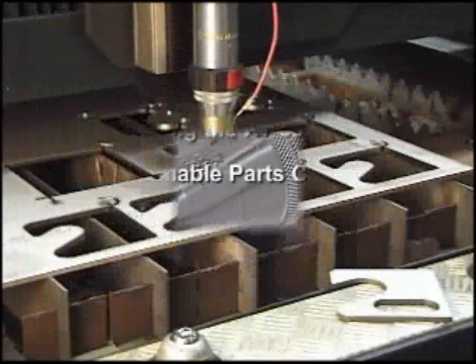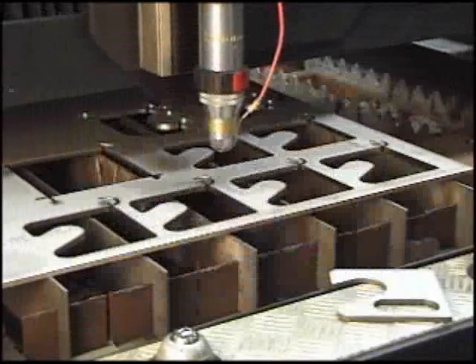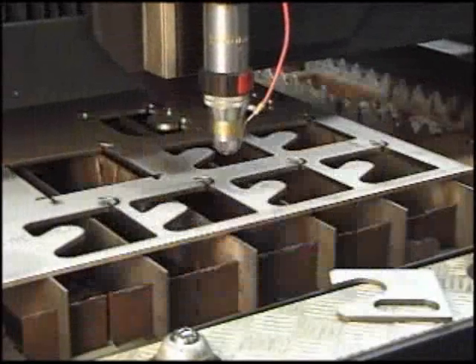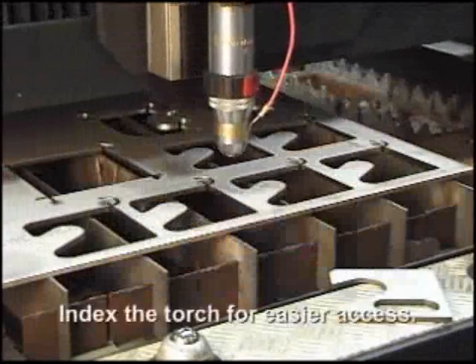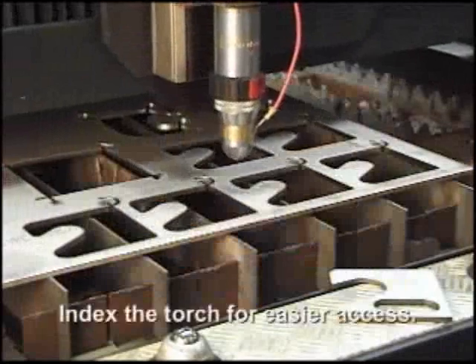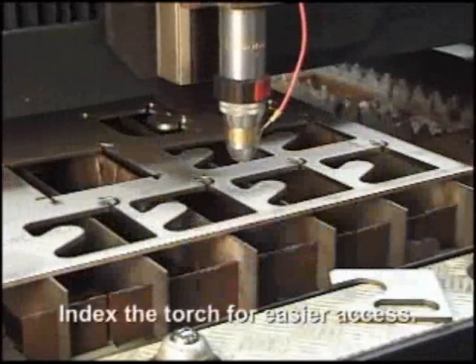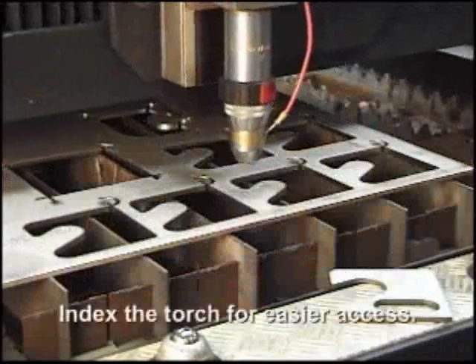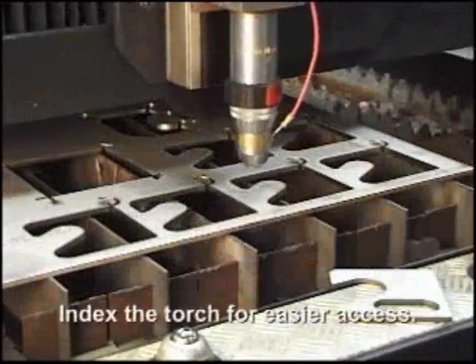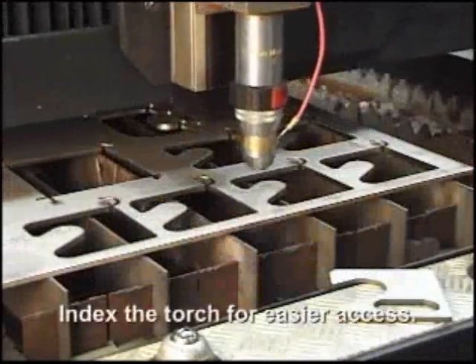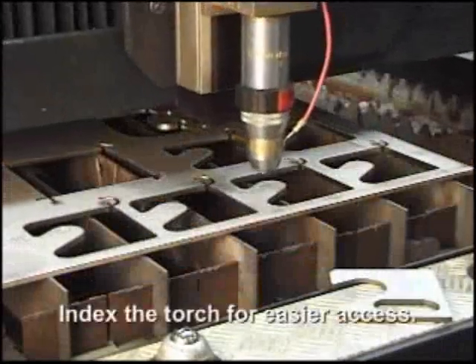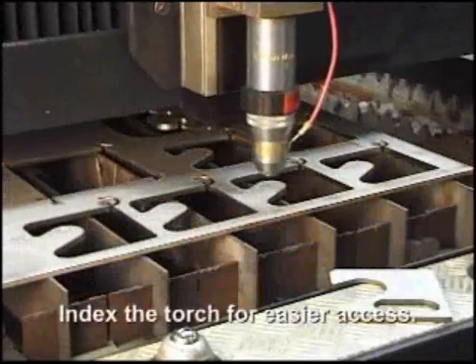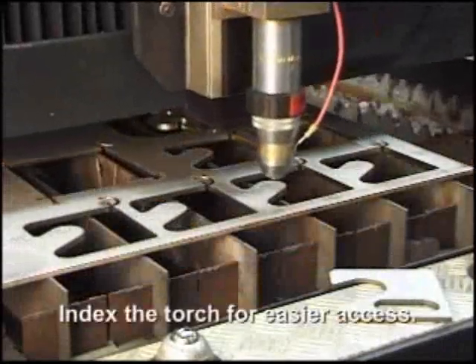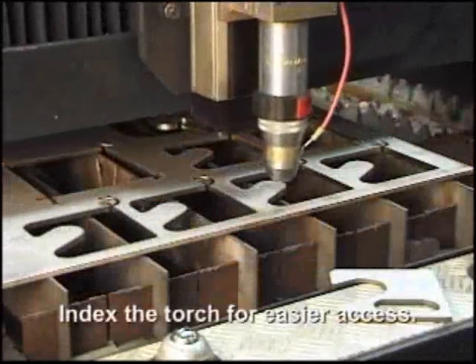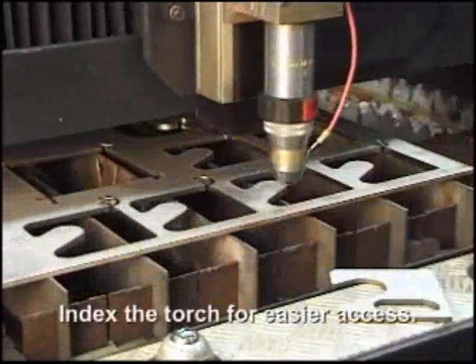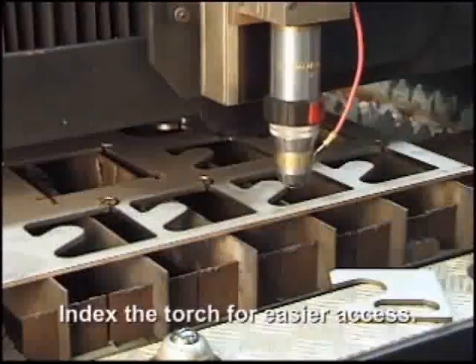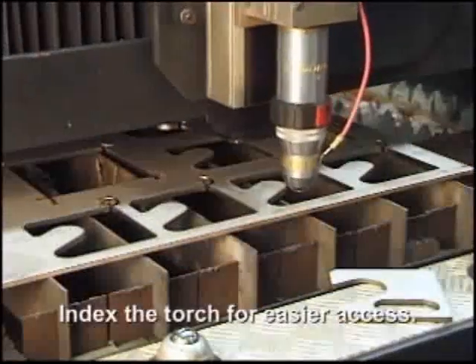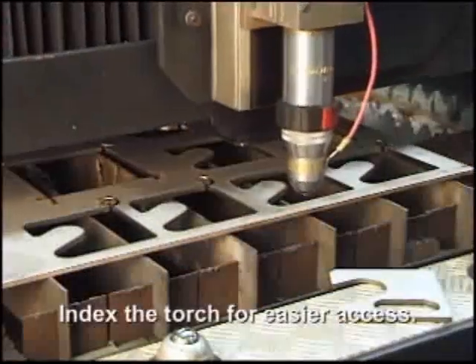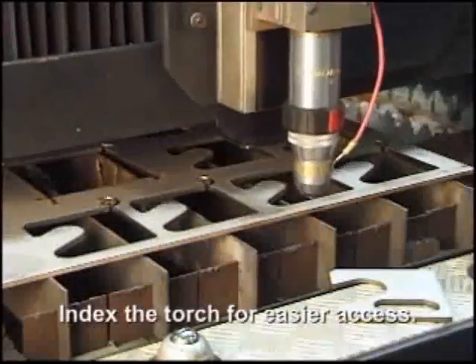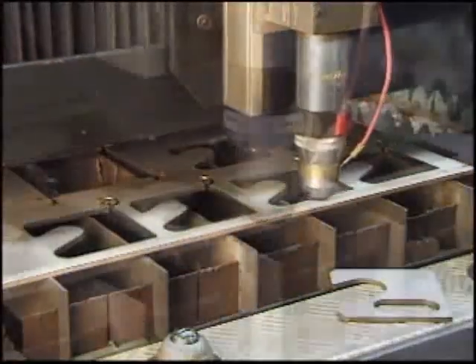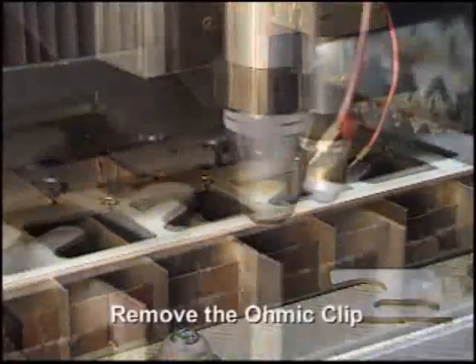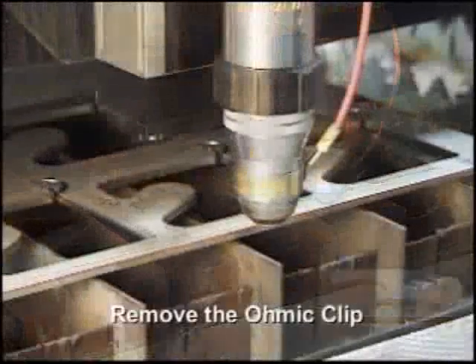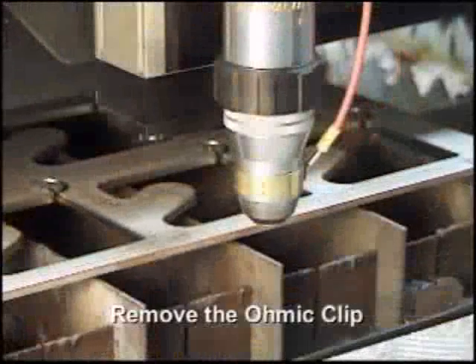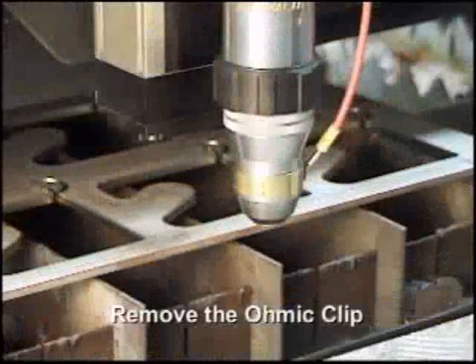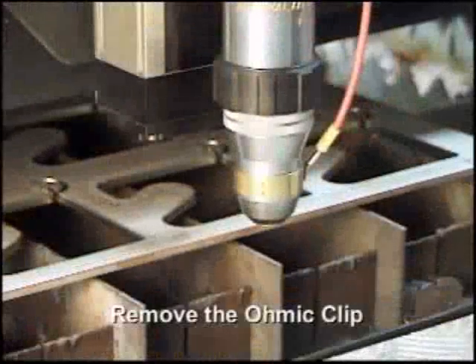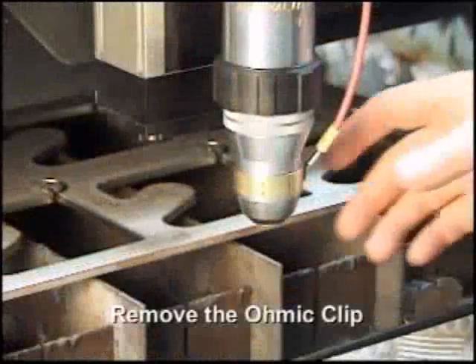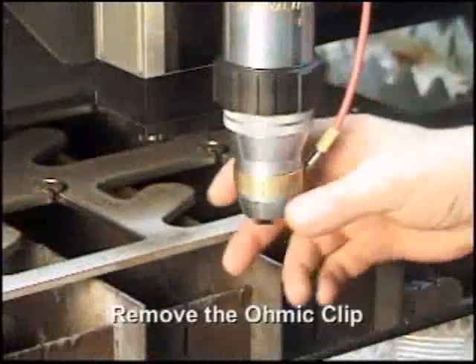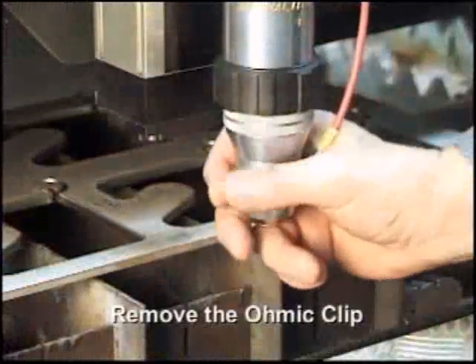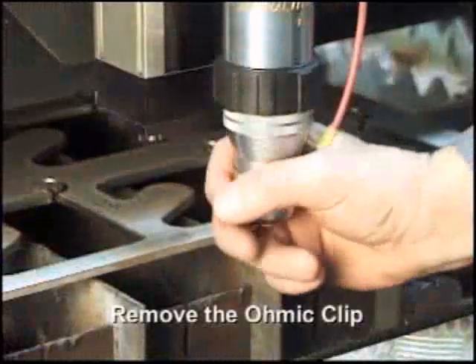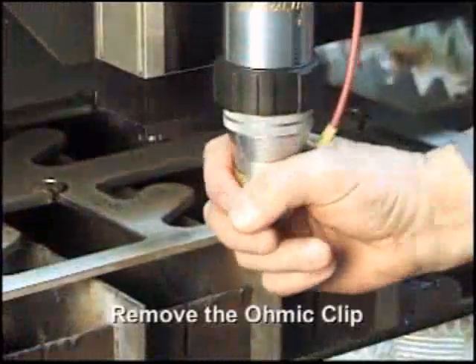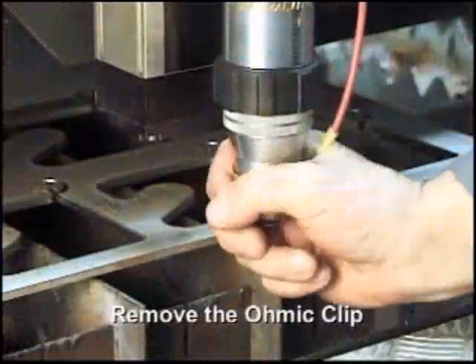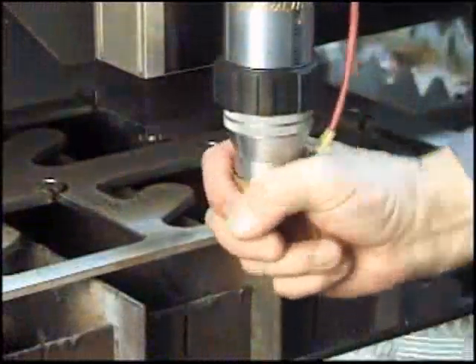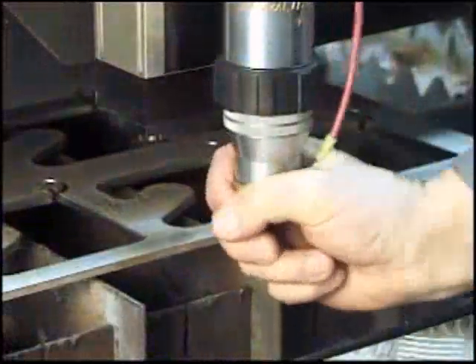Index the torch to a convenient location with adequate space beneath the end of the torch. If the system has an omit clip, remove it from the shield cup.